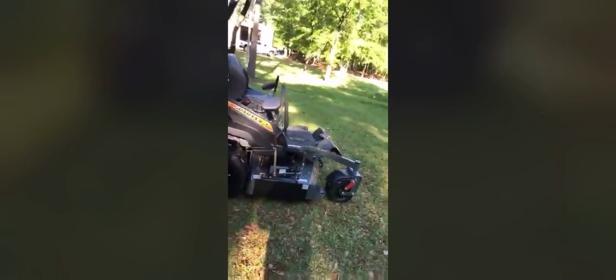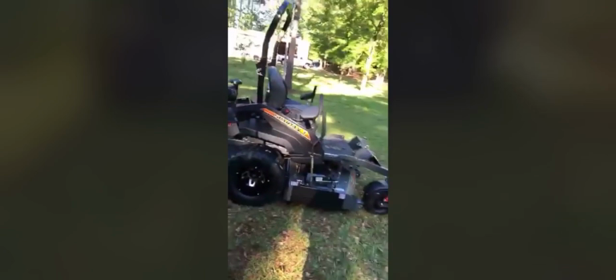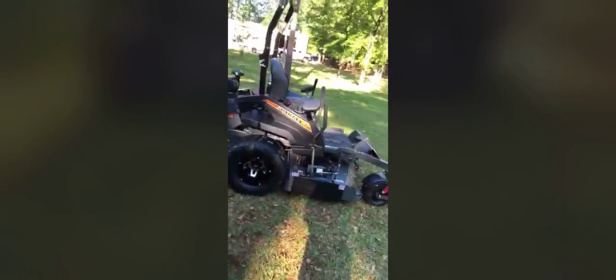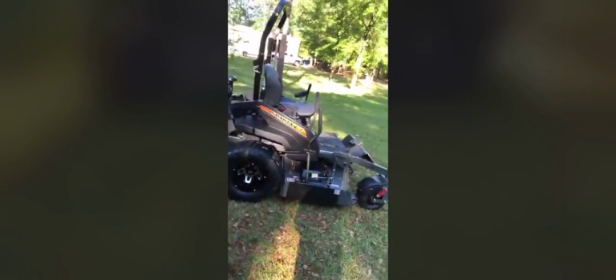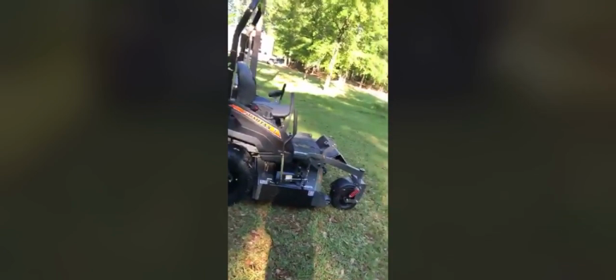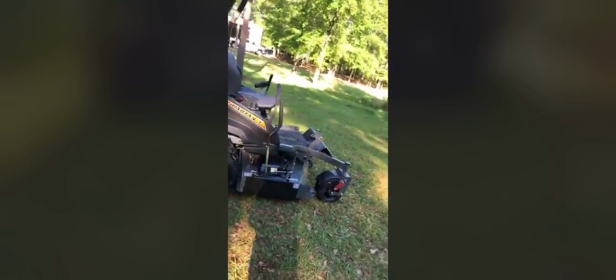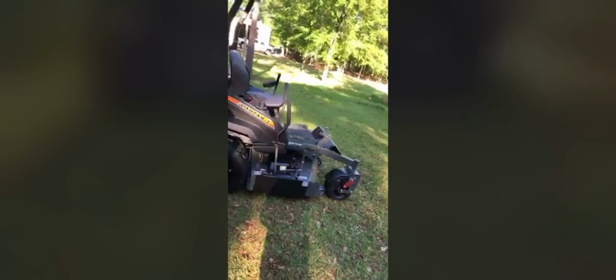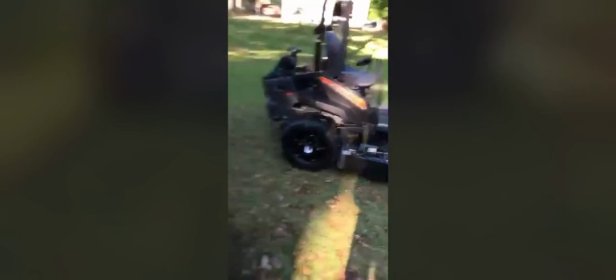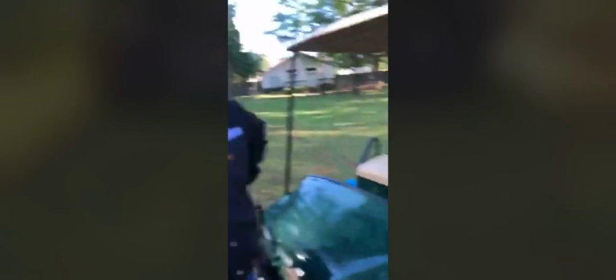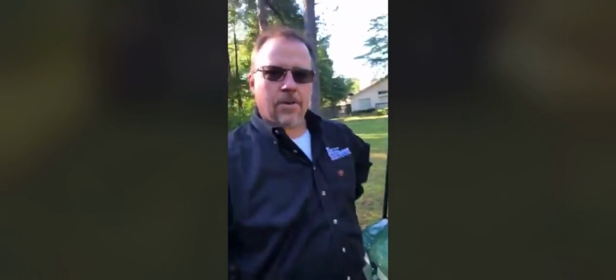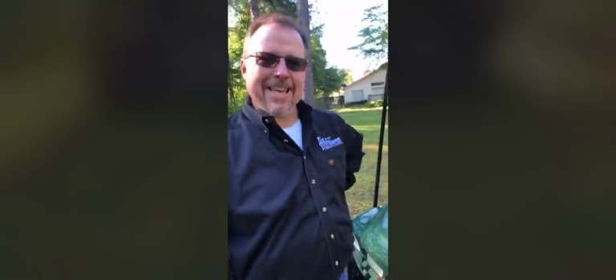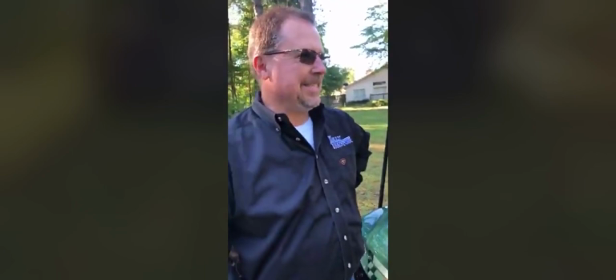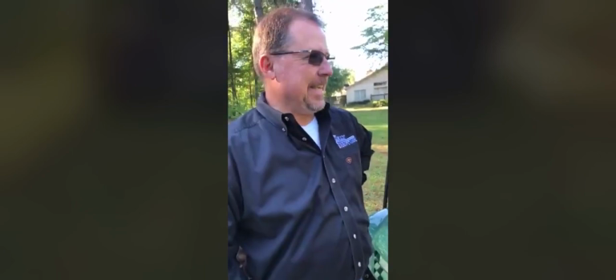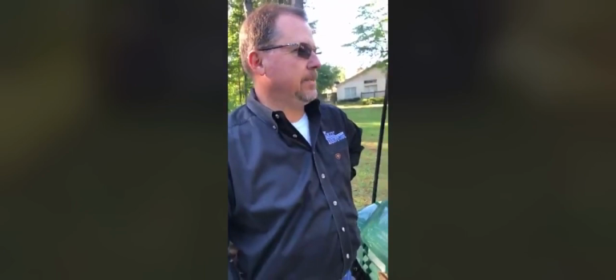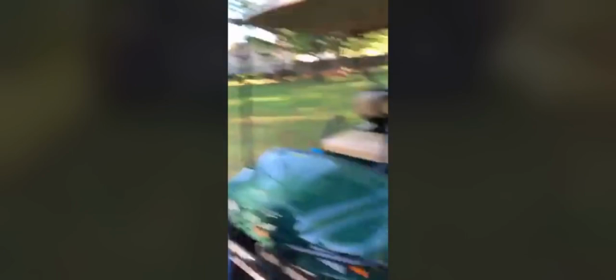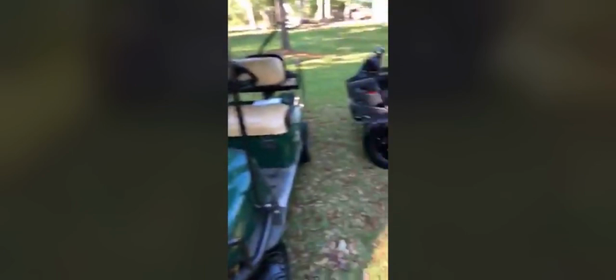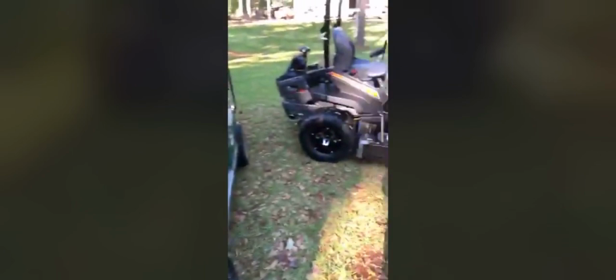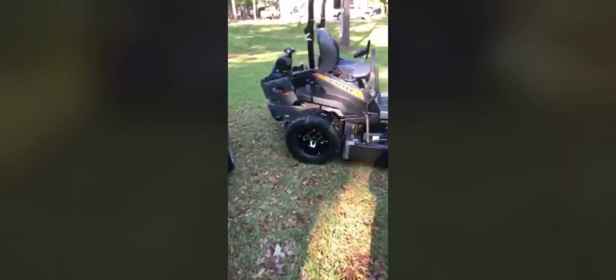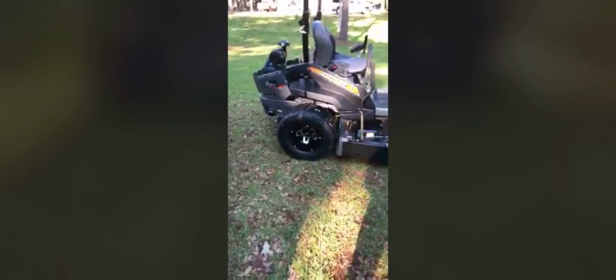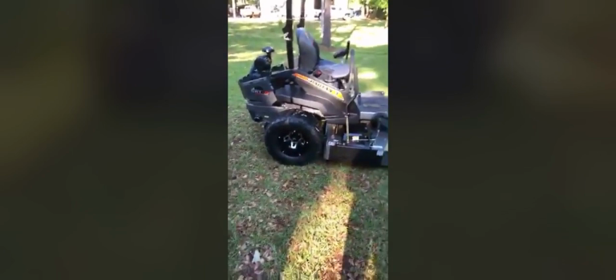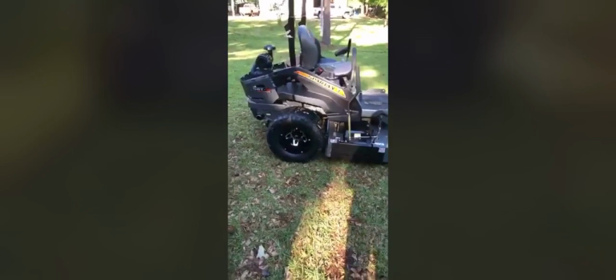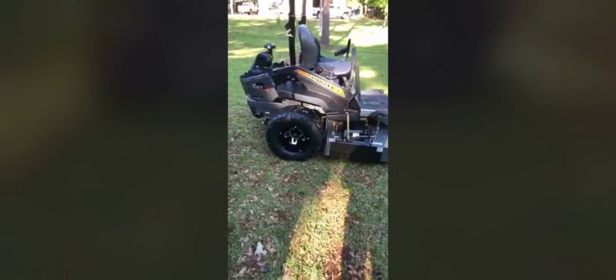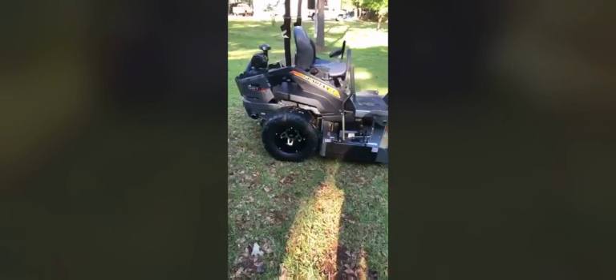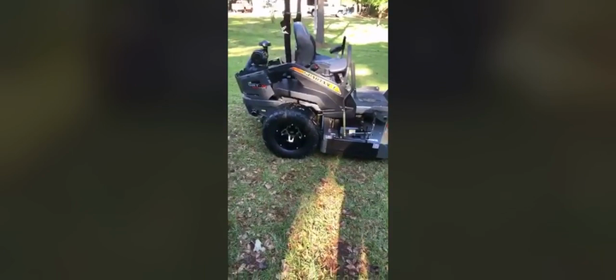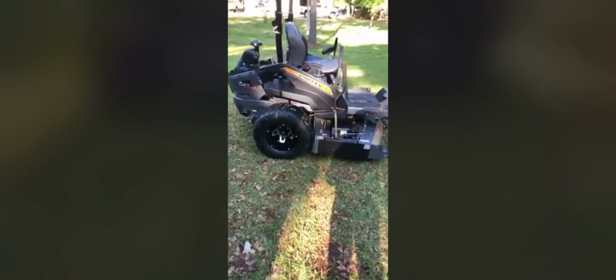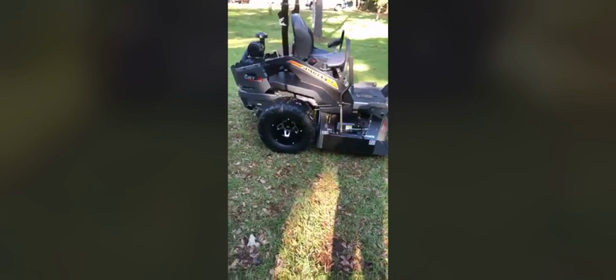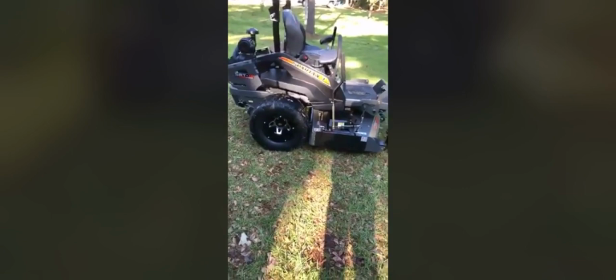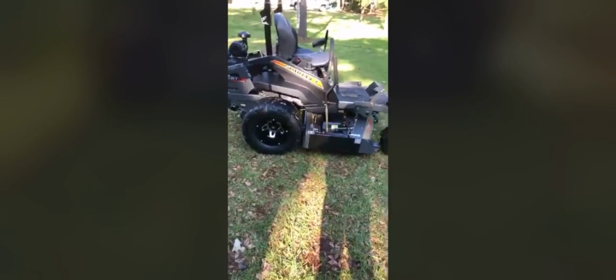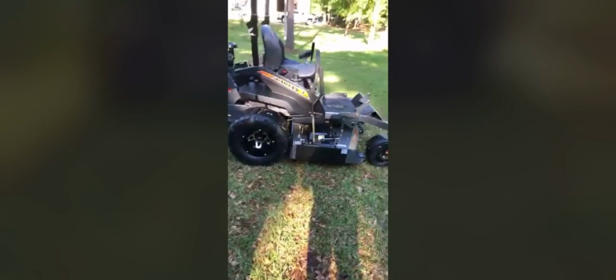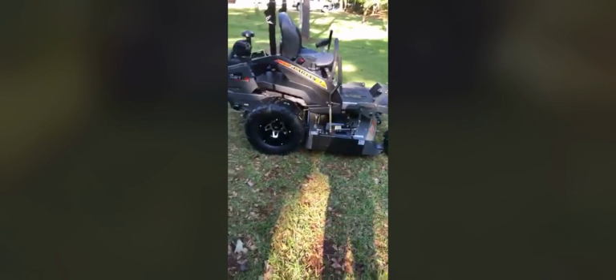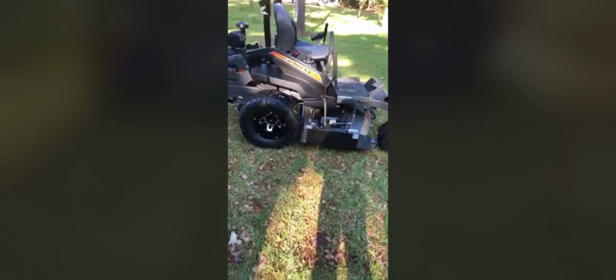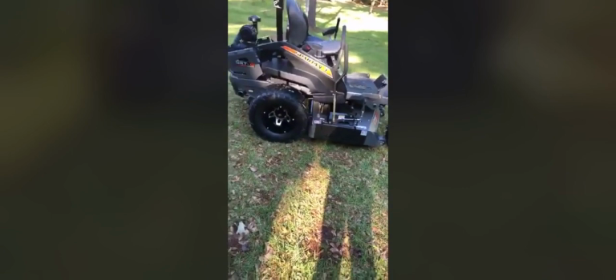What's the stats on that thing? 37 horsepower? This is a Spartan SRT XD — 37 horsepower electronic fuel injected Vanguard engine, 61 inch cut.